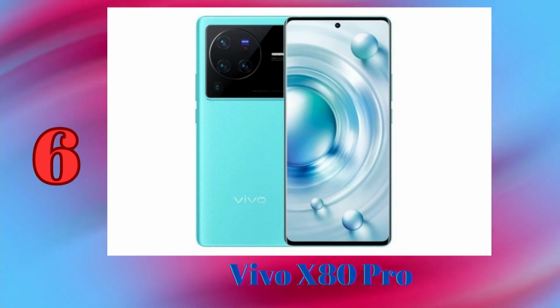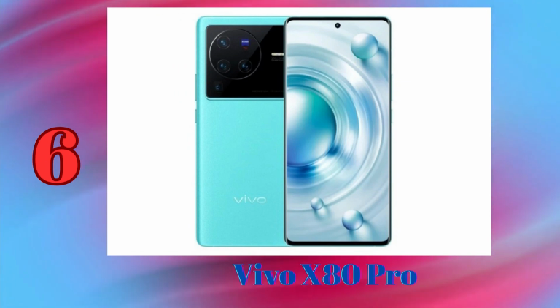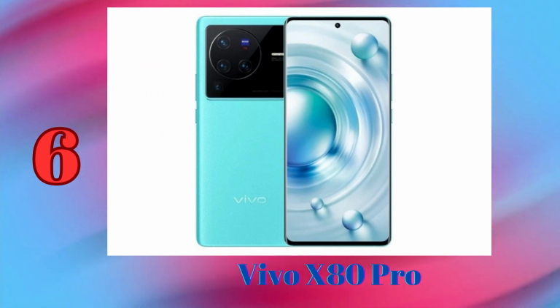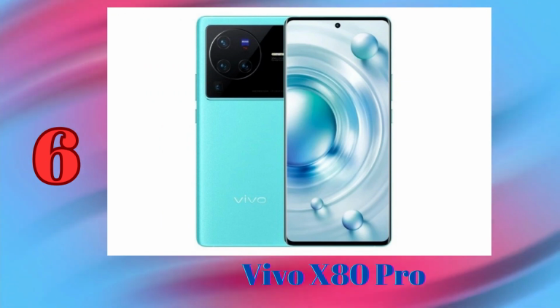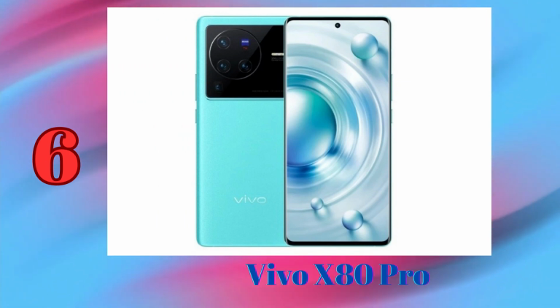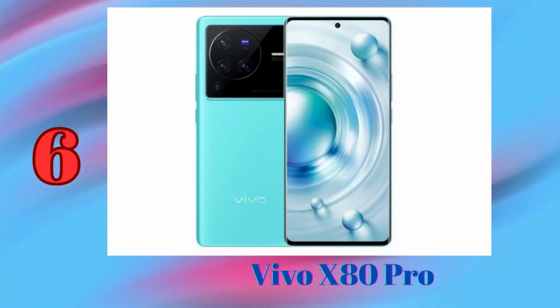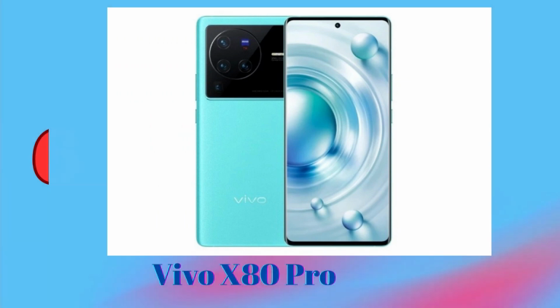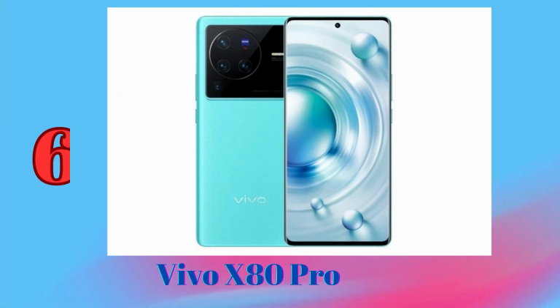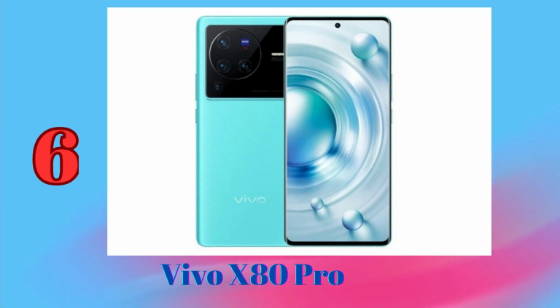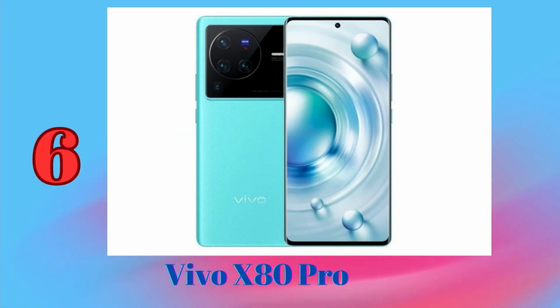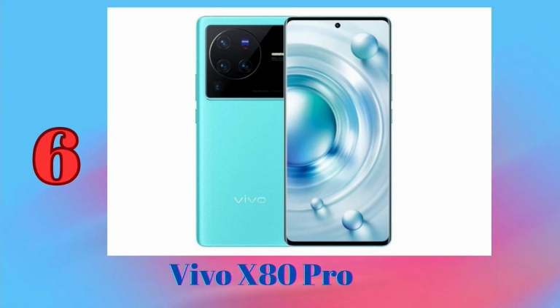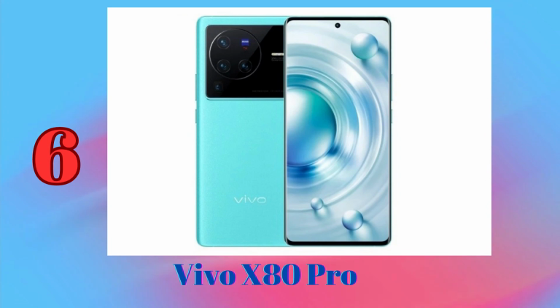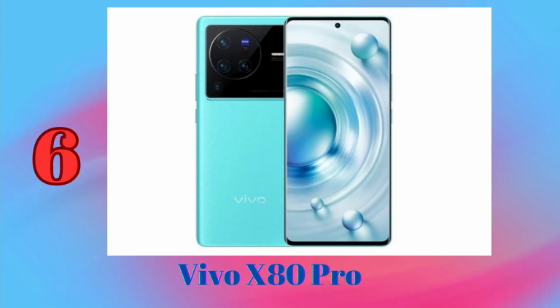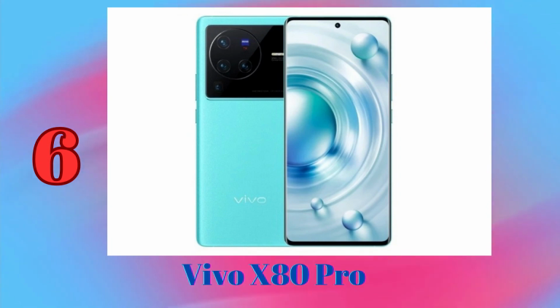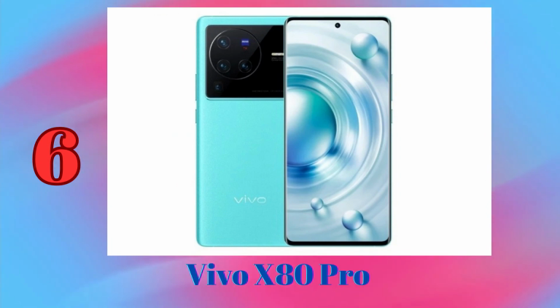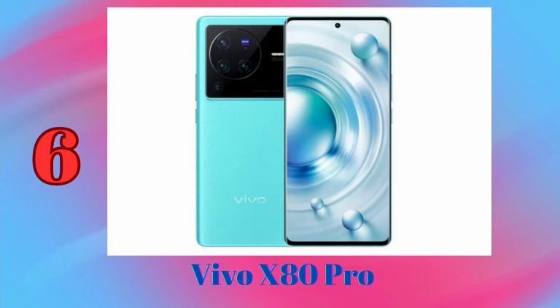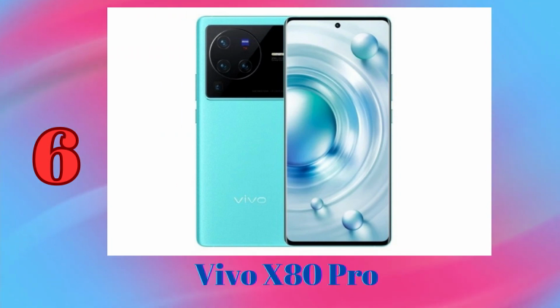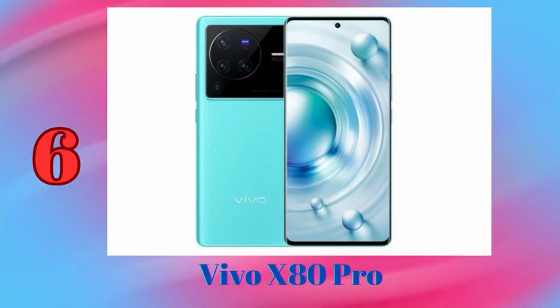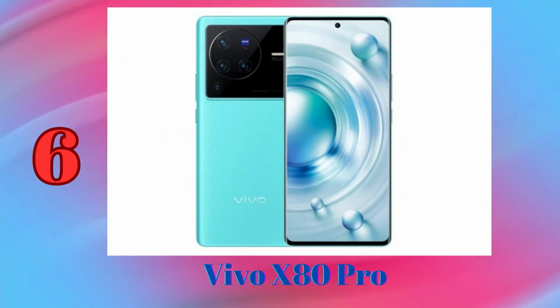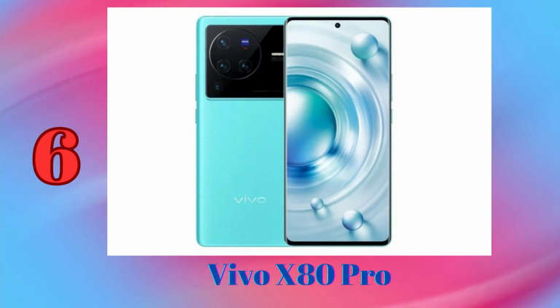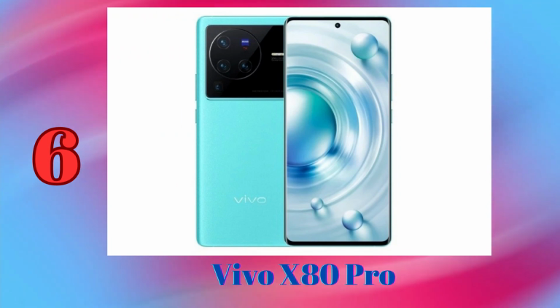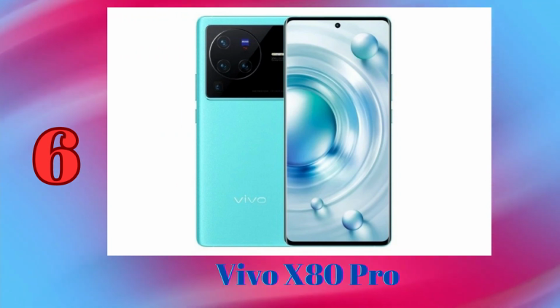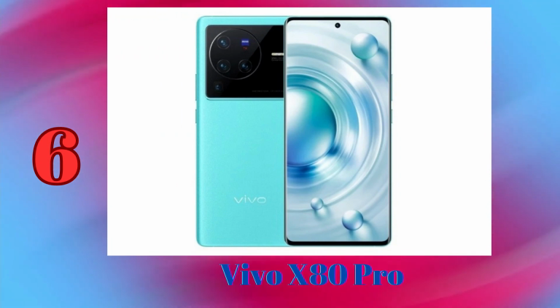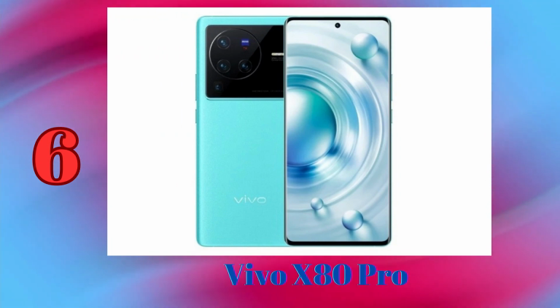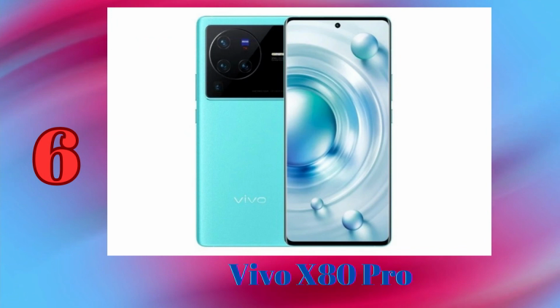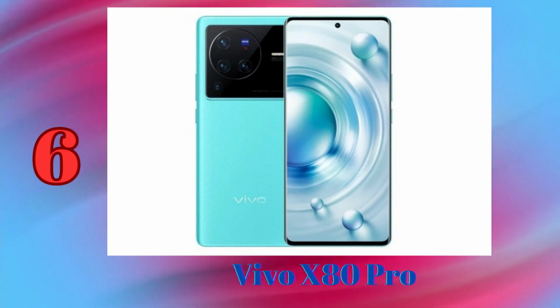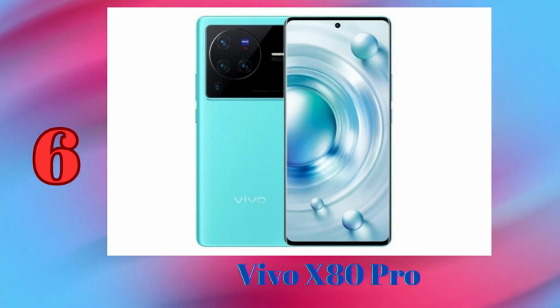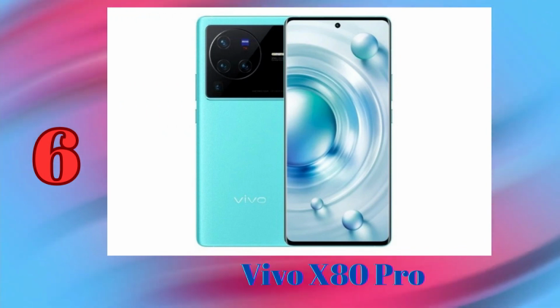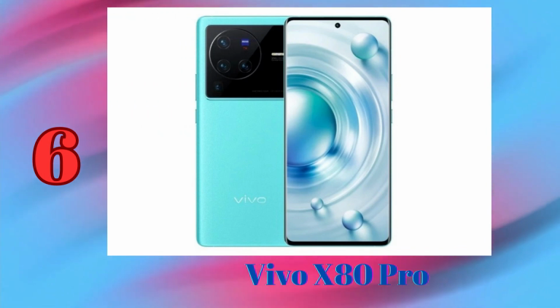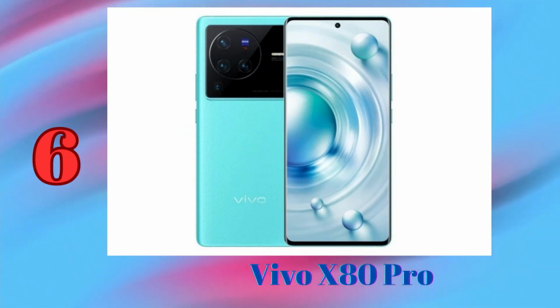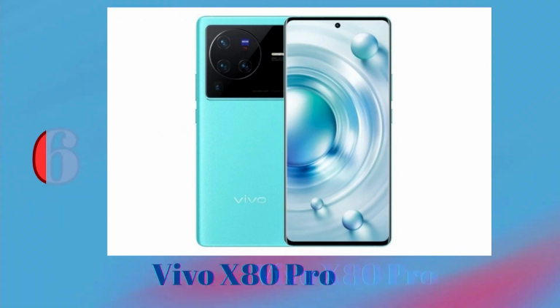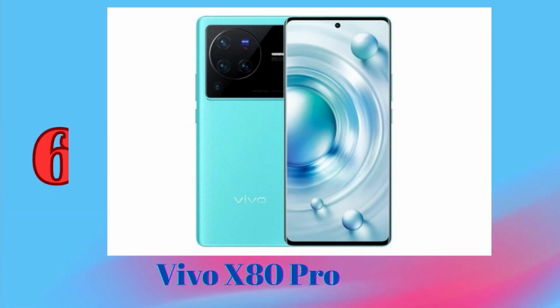It also has a 32MP front-facing camera. The main camera of the Vivo X80 Pro takes stunning photos in all lighting conditions. Its large pixel size captures more light, resulting in brighter and clearer photos.